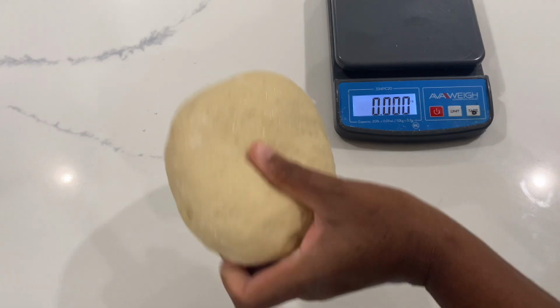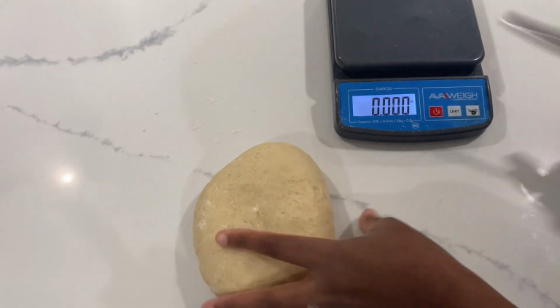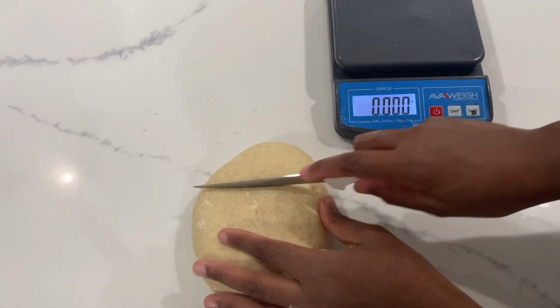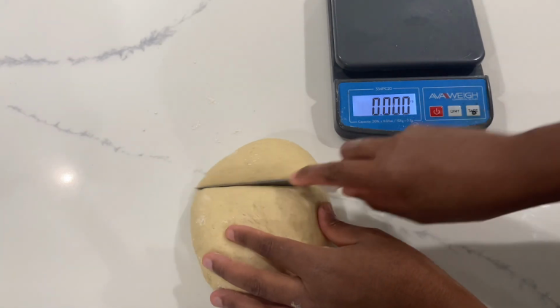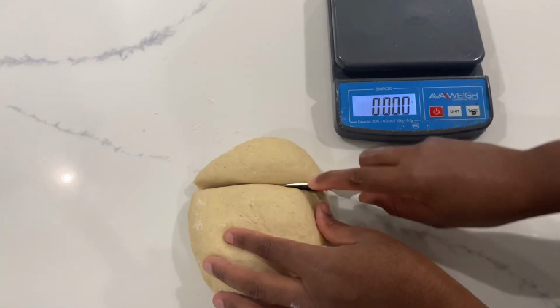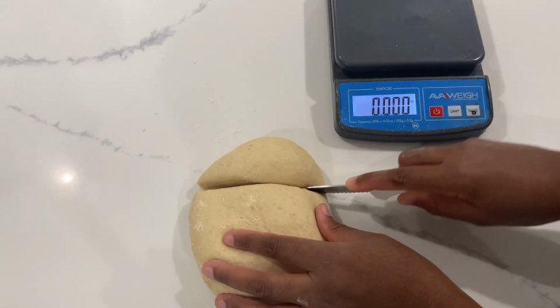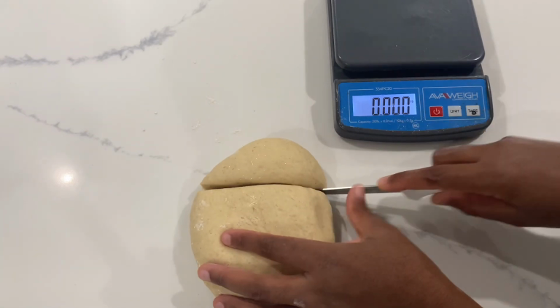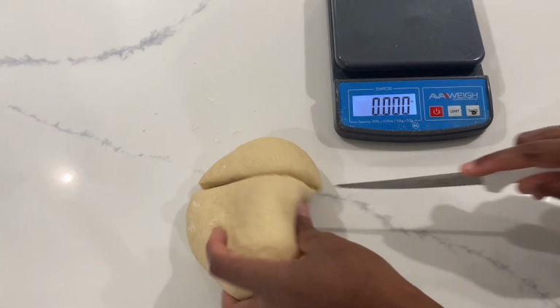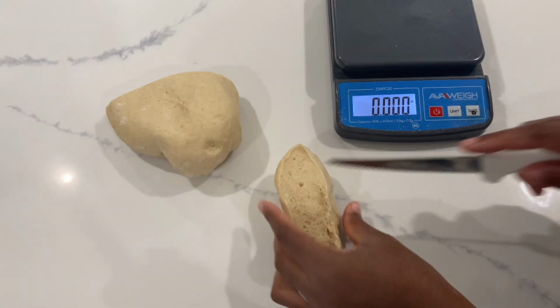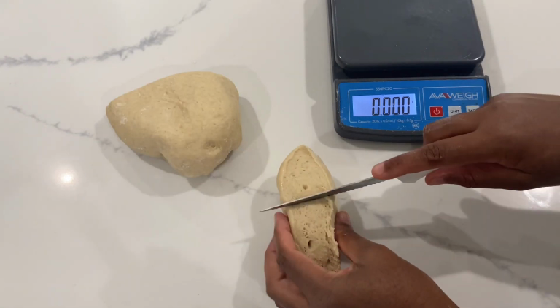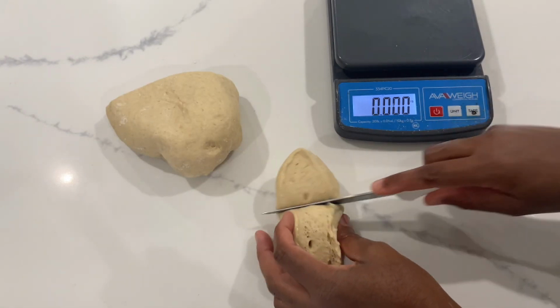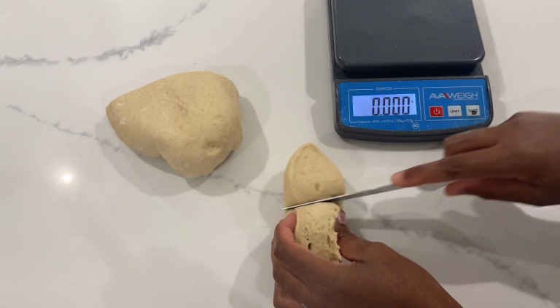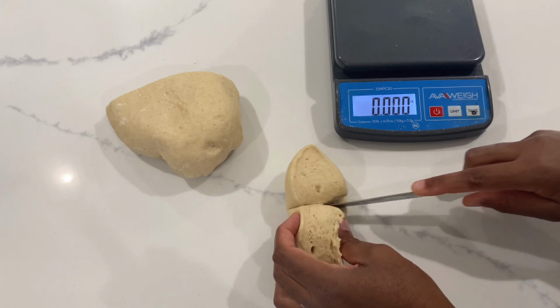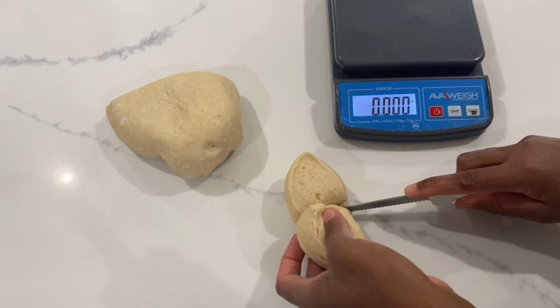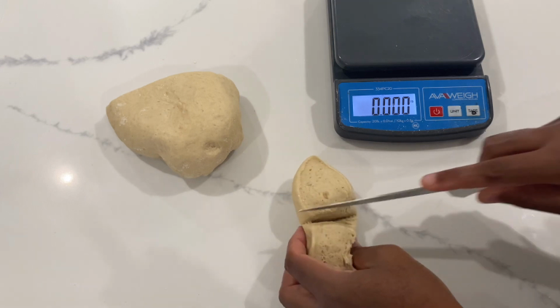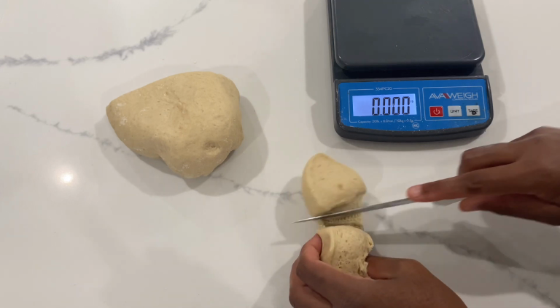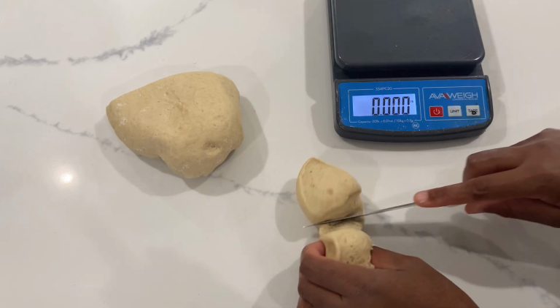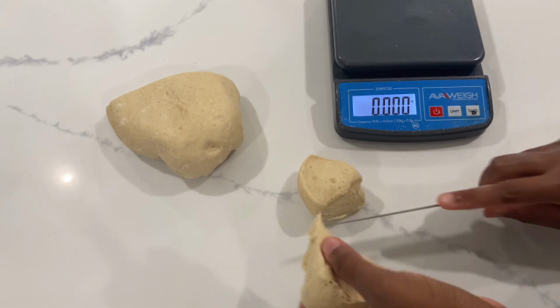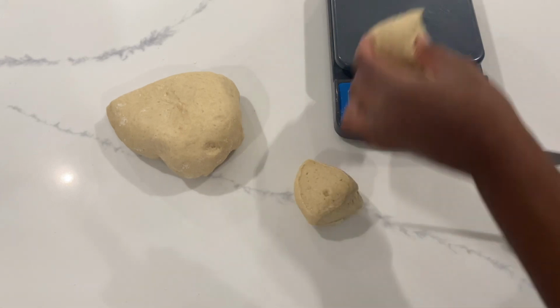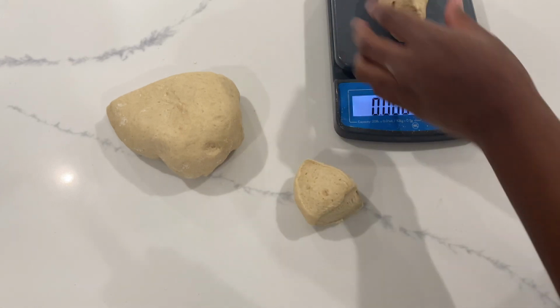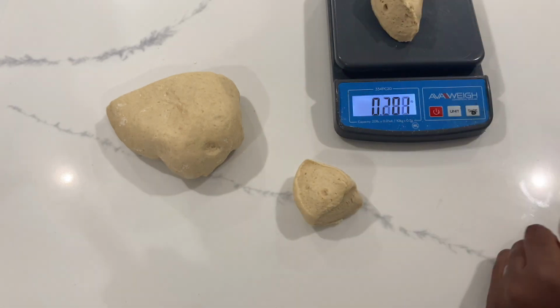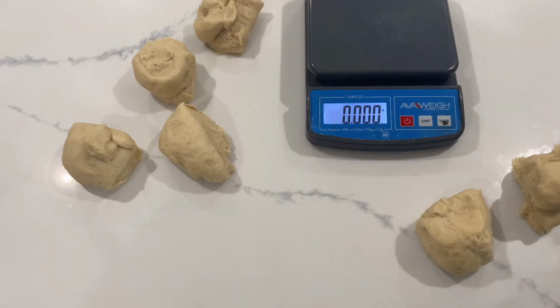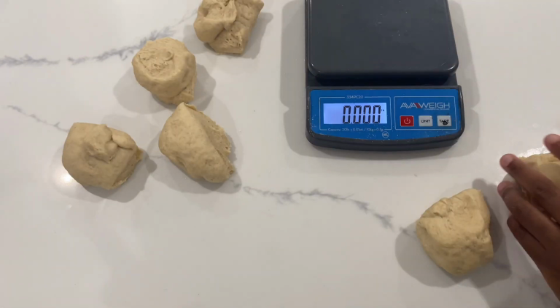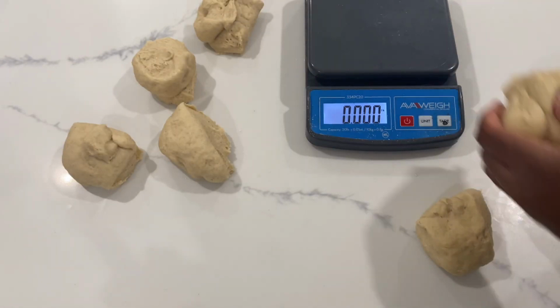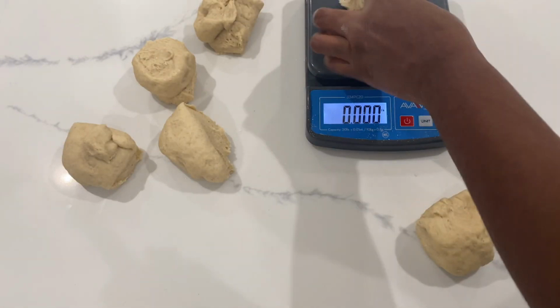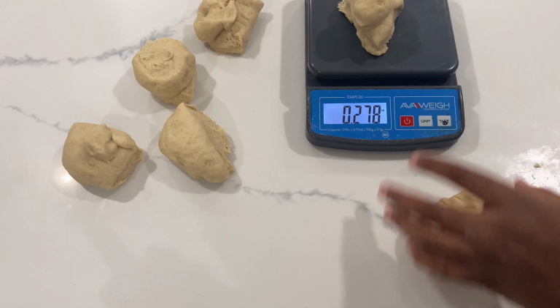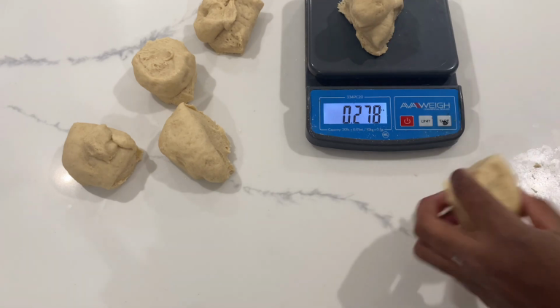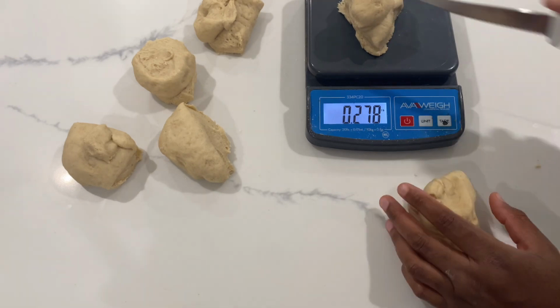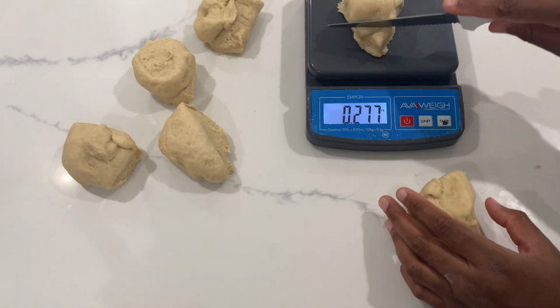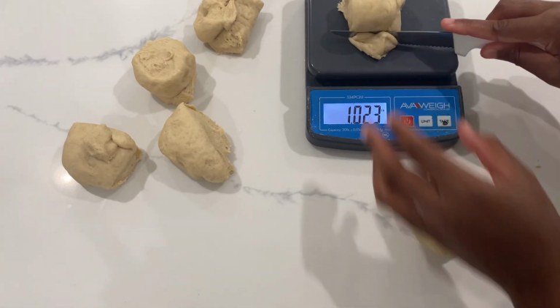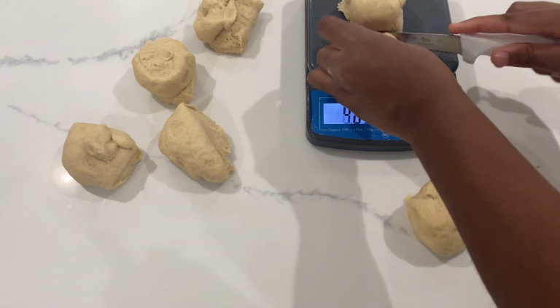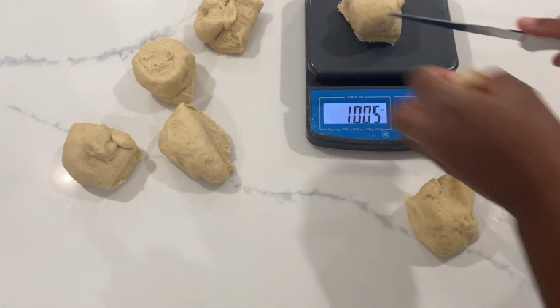Now we're going to separate the dough into portions of 4.14 oz or 0.258 pounds each. It came to 0.258 pounds because there was a small piece left, so rather than throwing it away I split it into six to make it even.